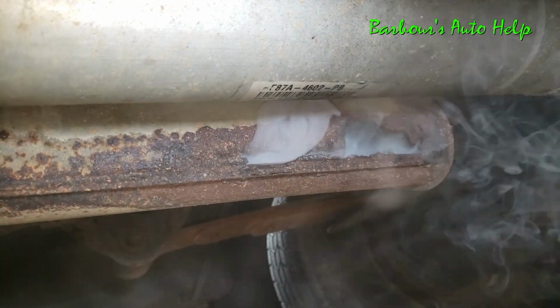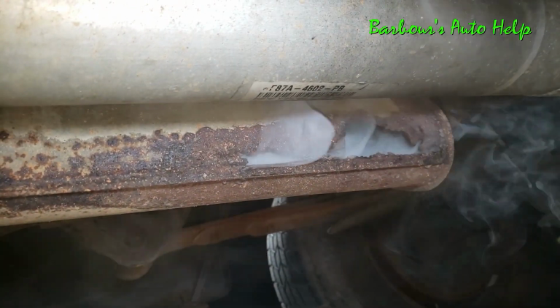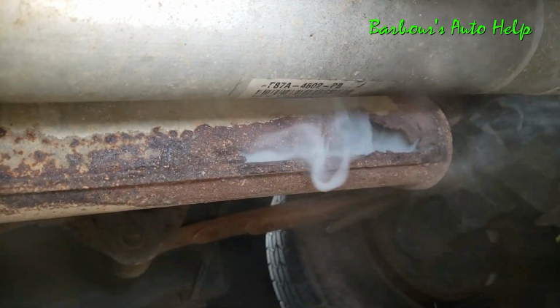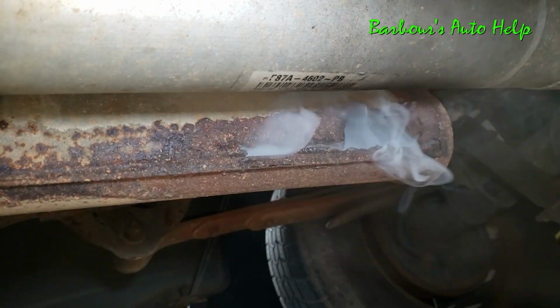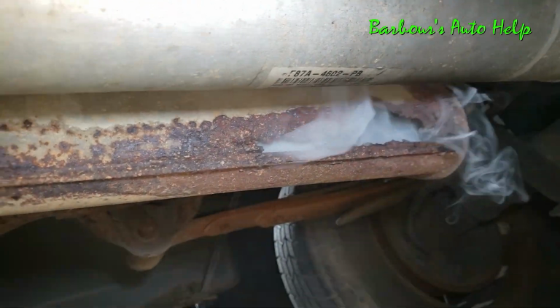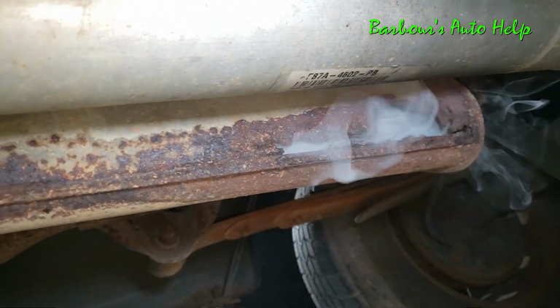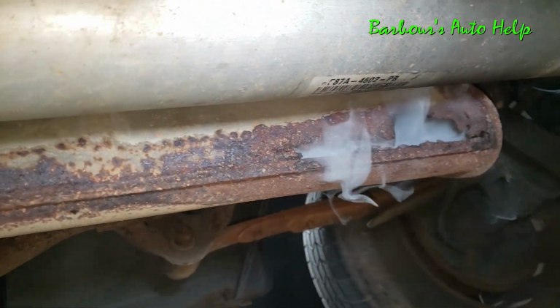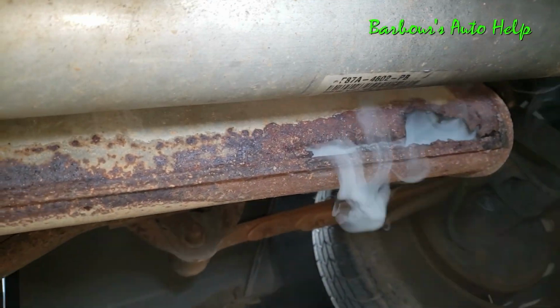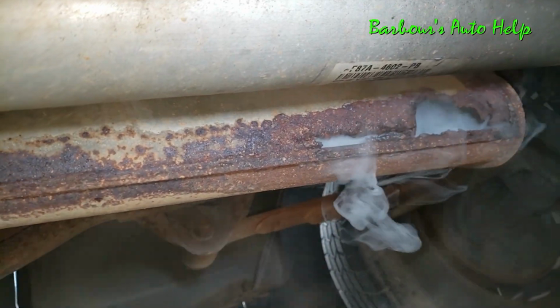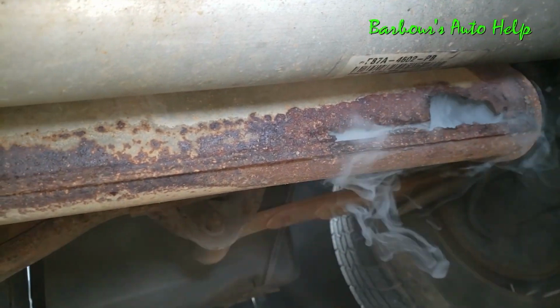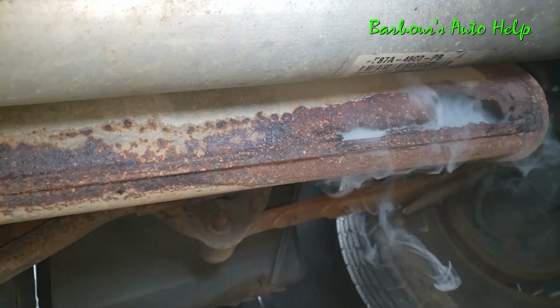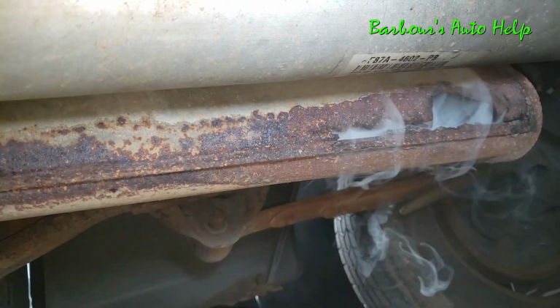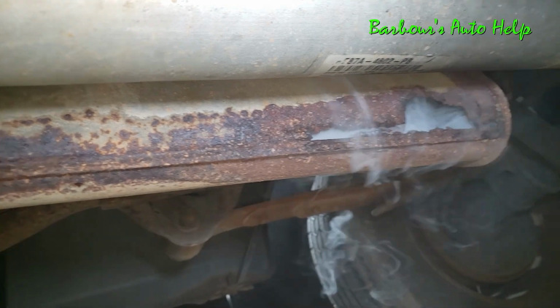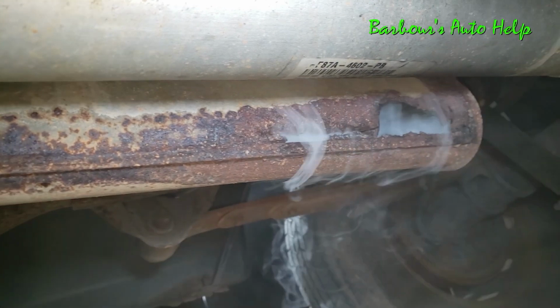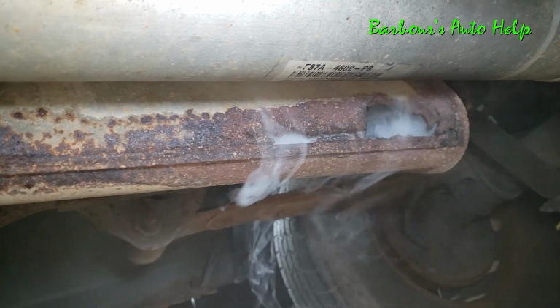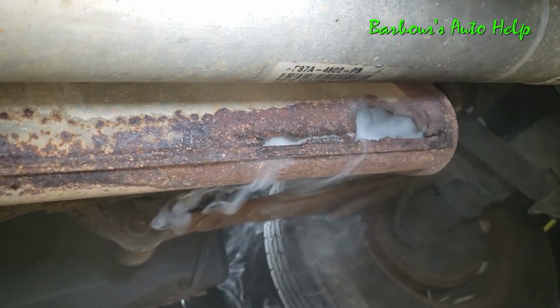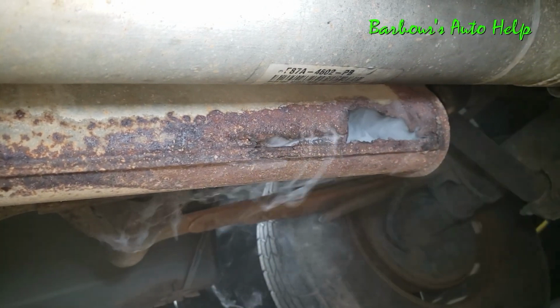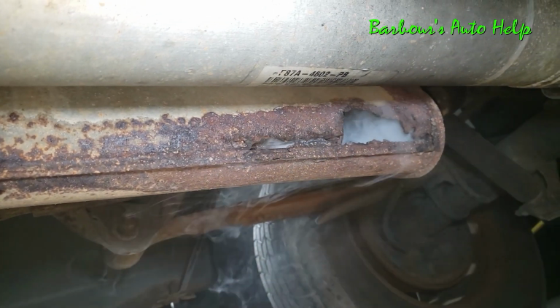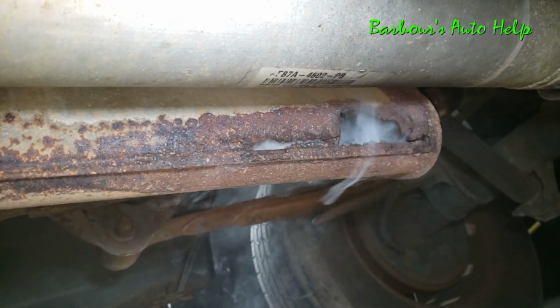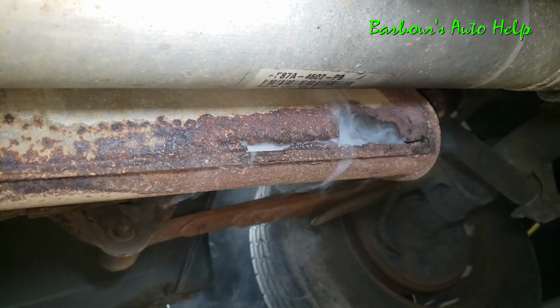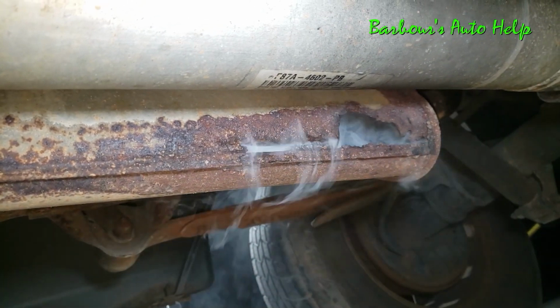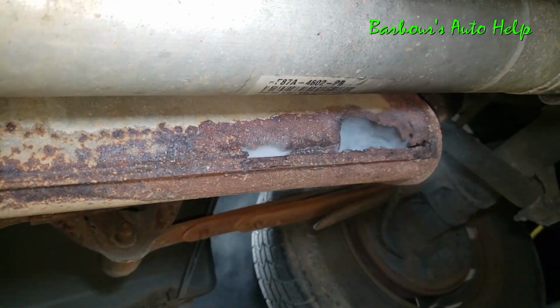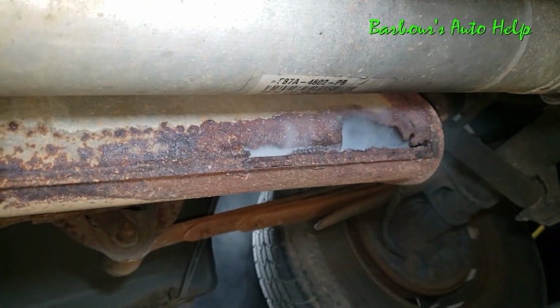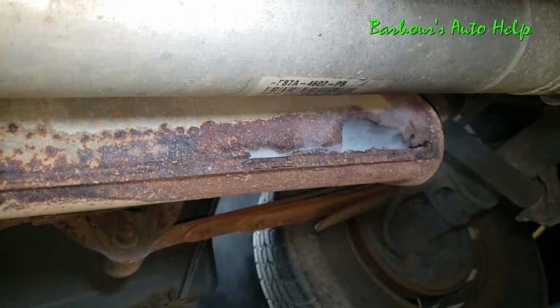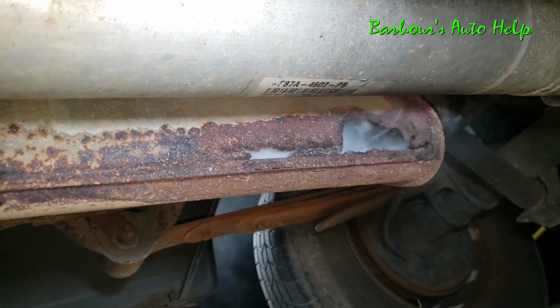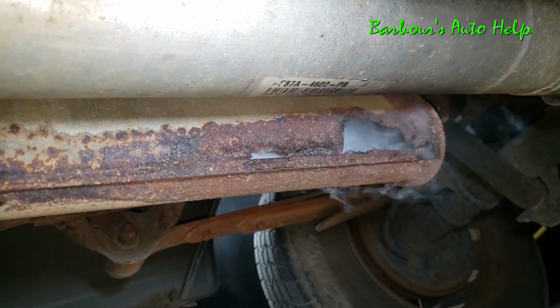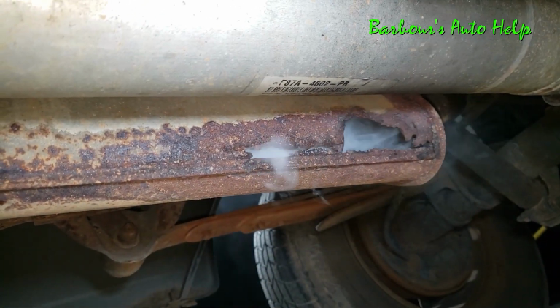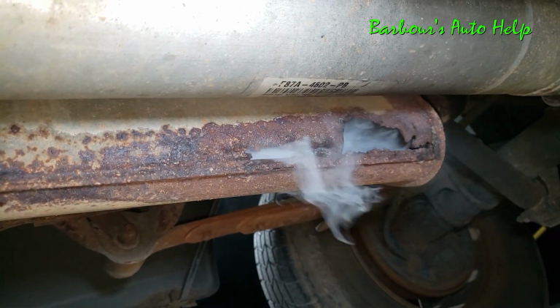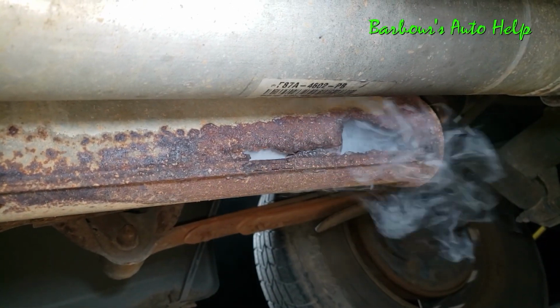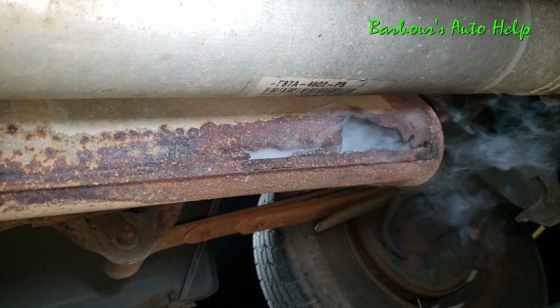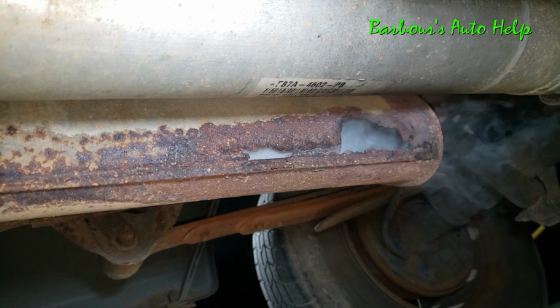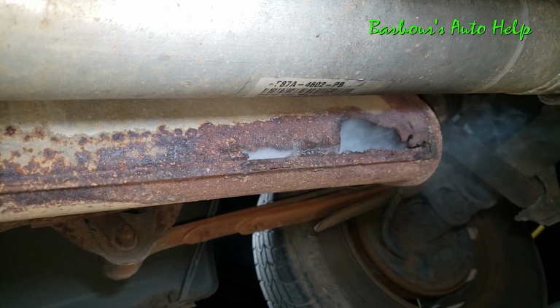In my opinion, this is the best way to find an exhaust leak. It's extremely easy, quick, and very accurate.